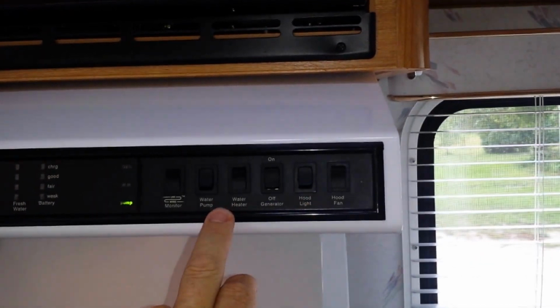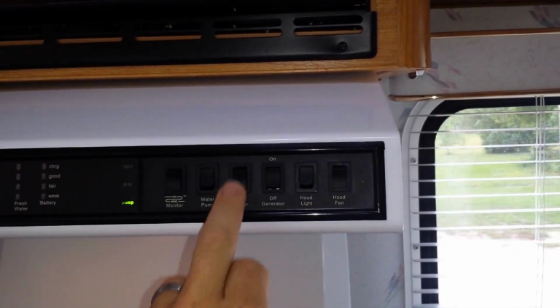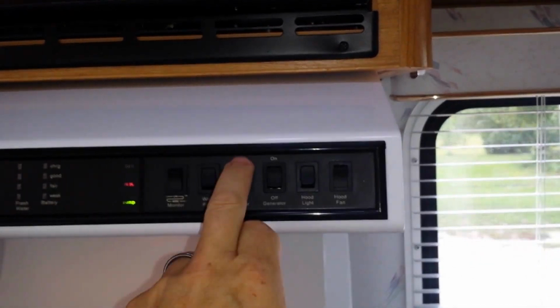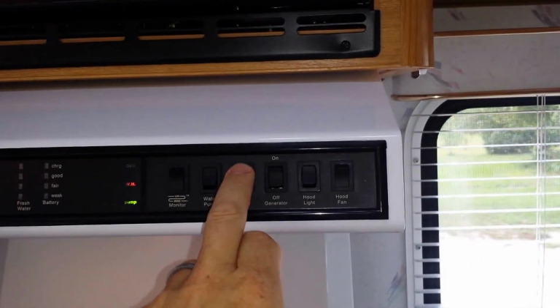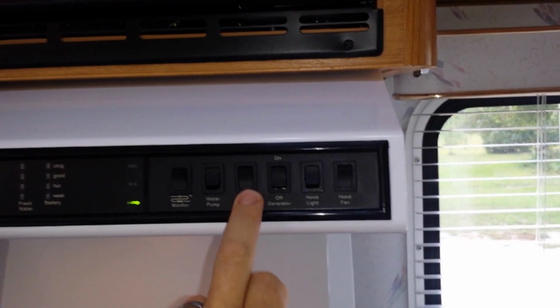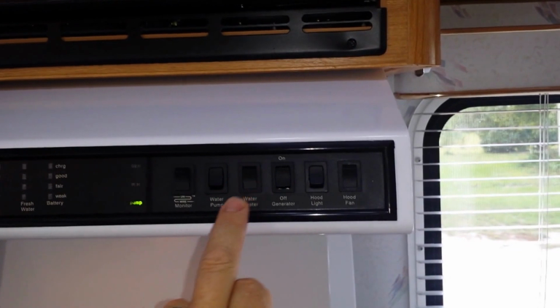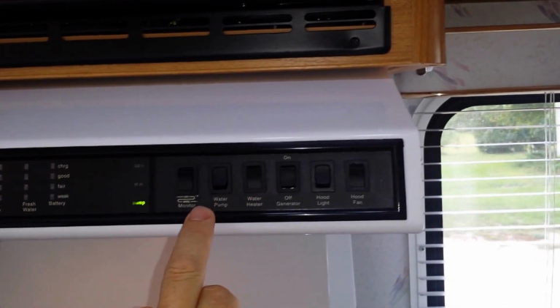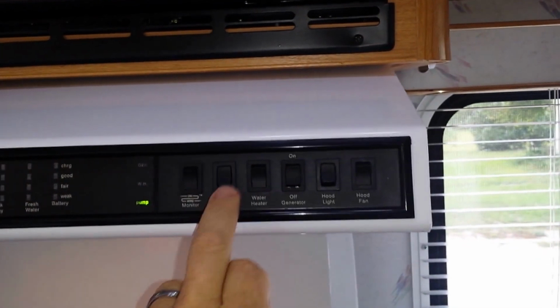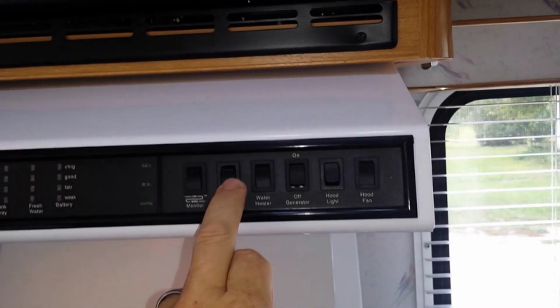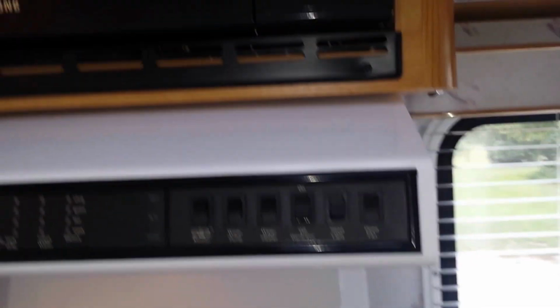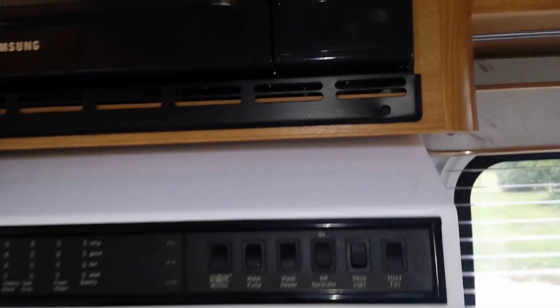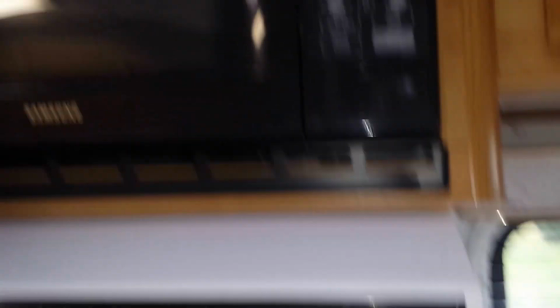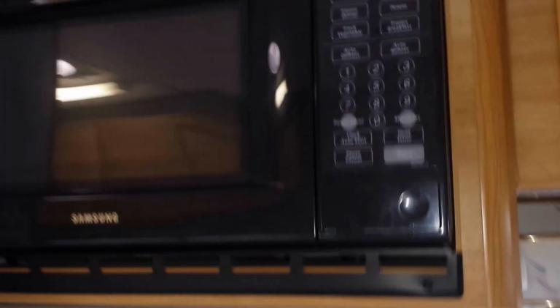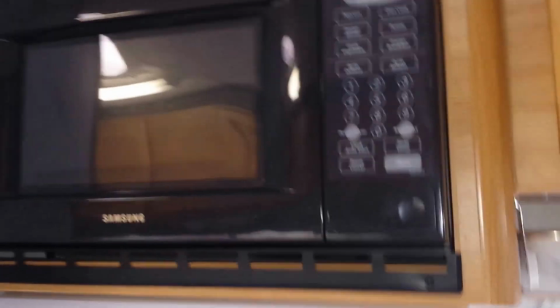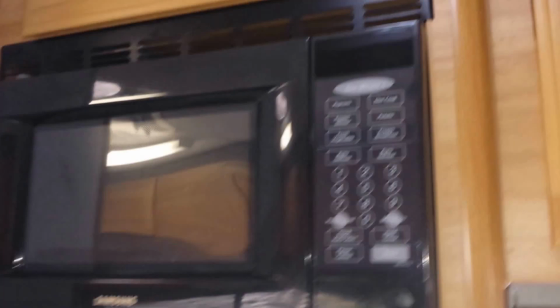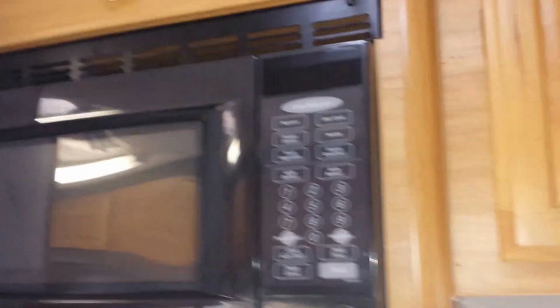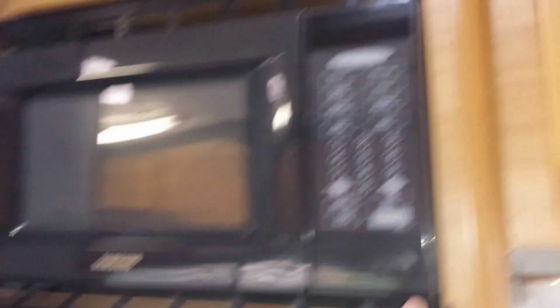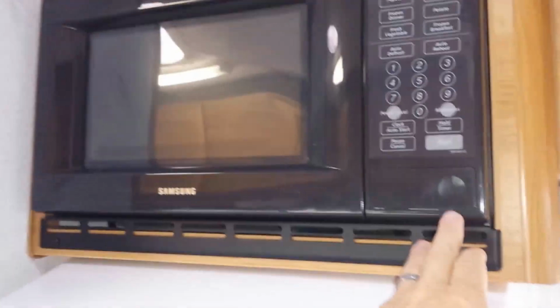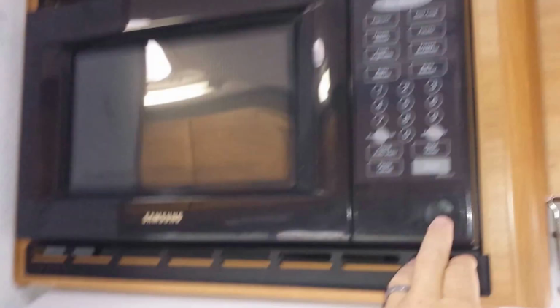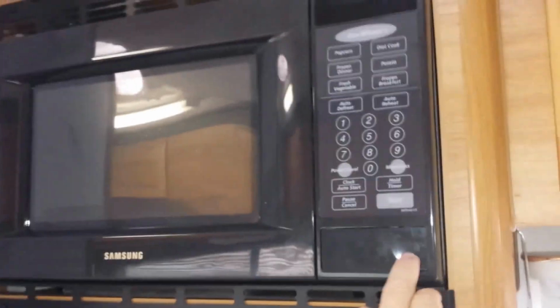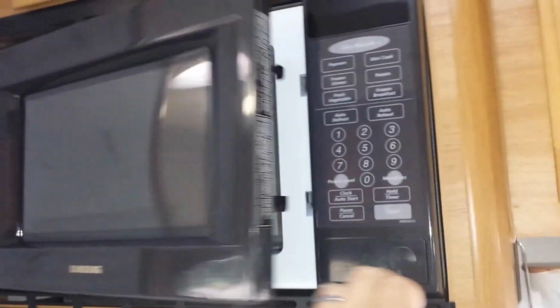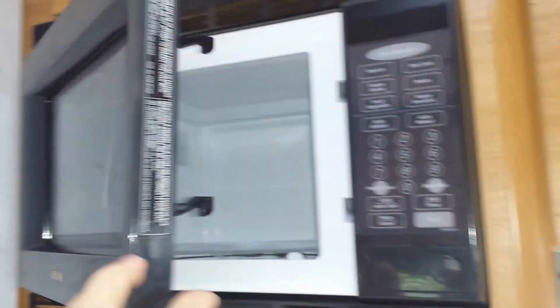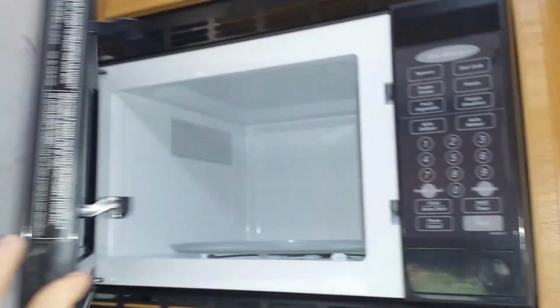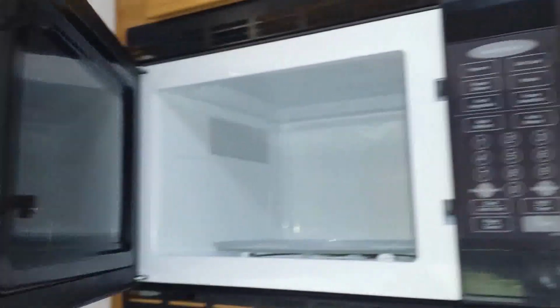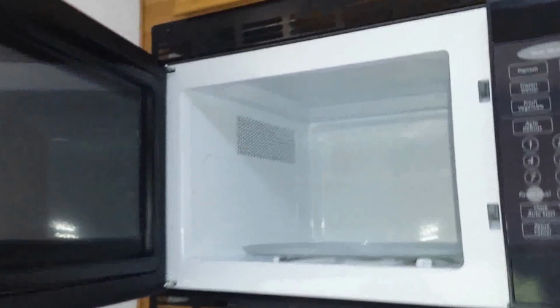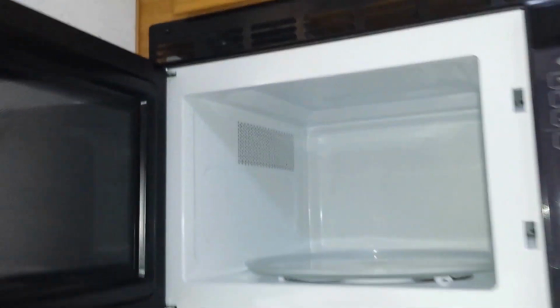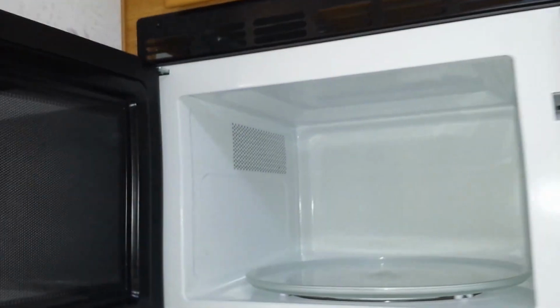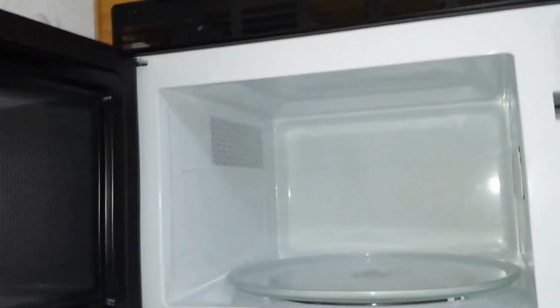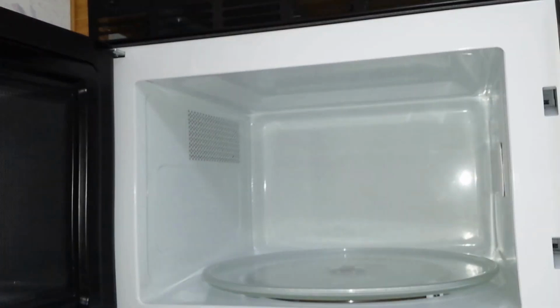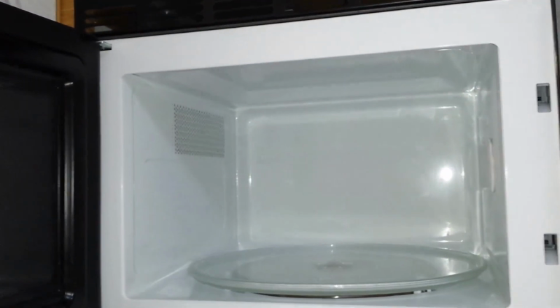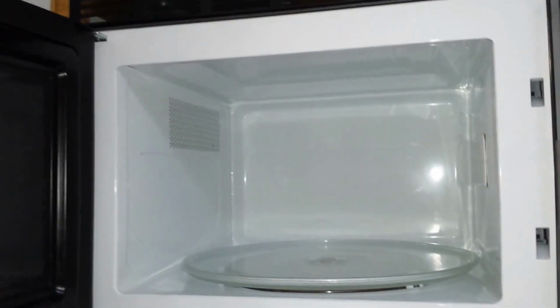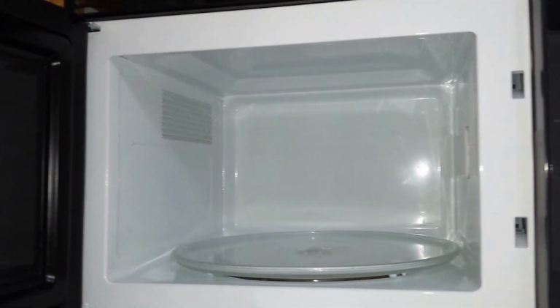Water heater noted, water pump off. Microwave works - very nice. No issues with the microwave.